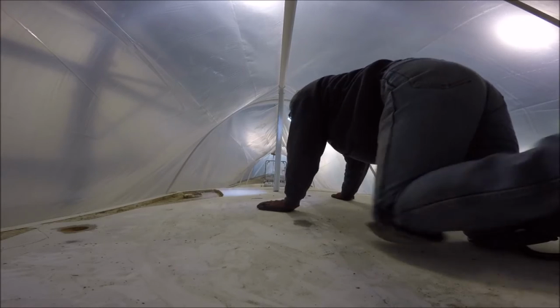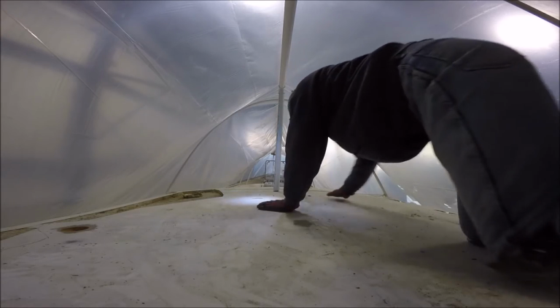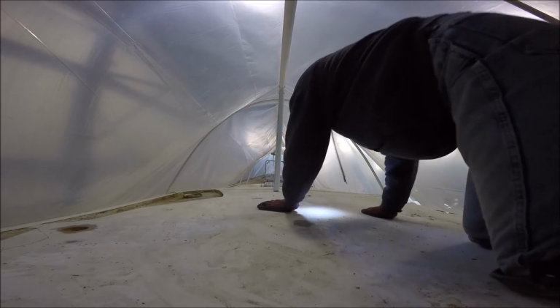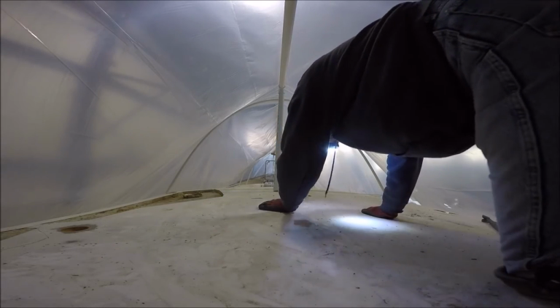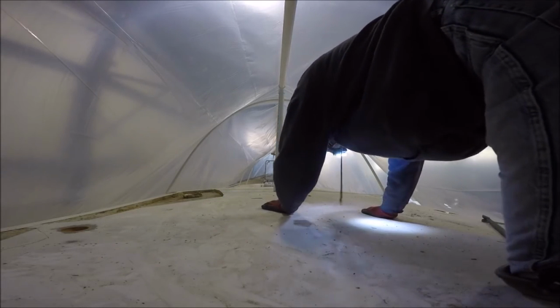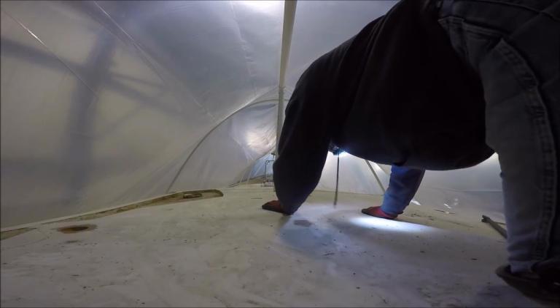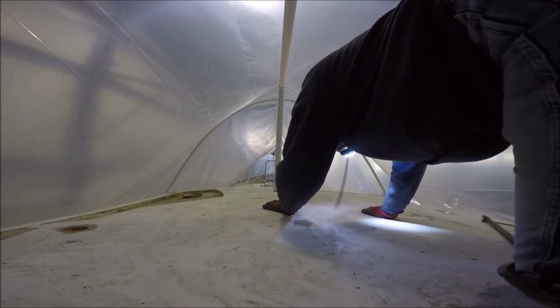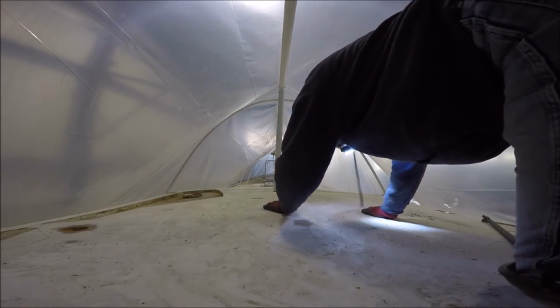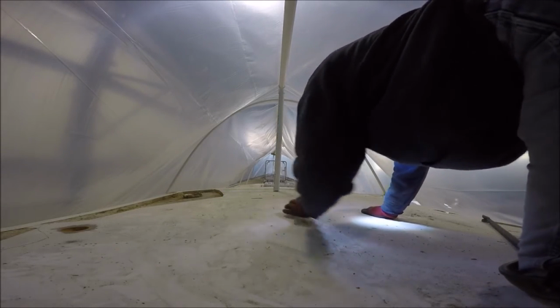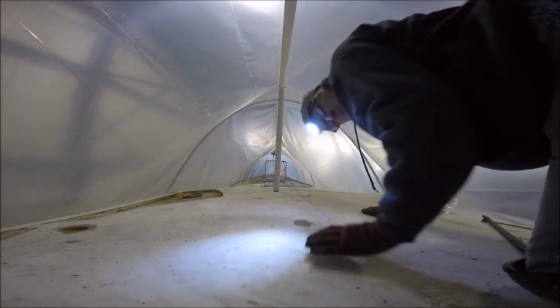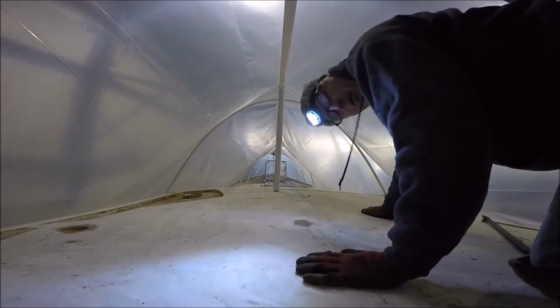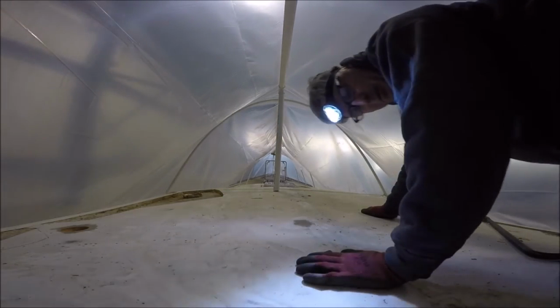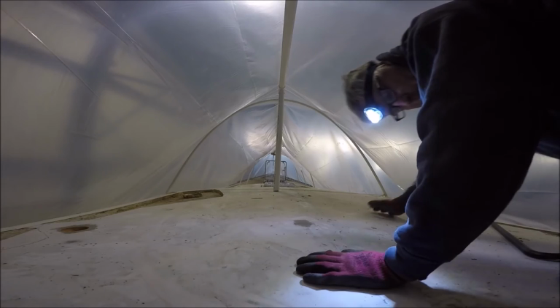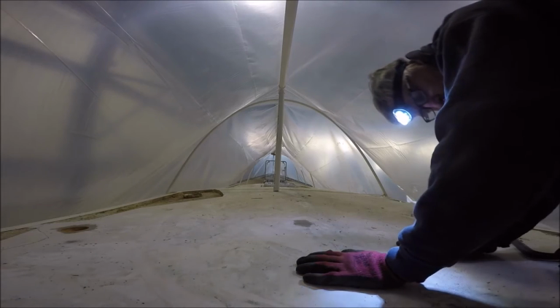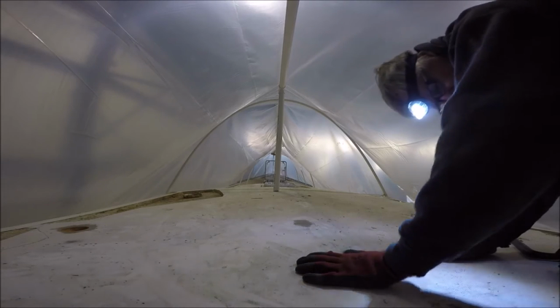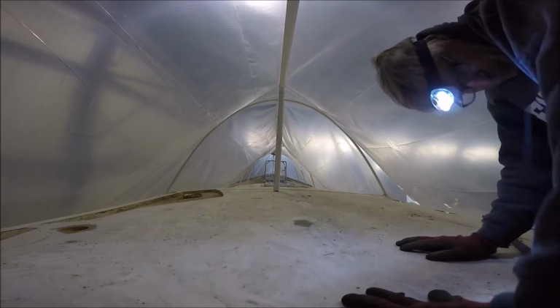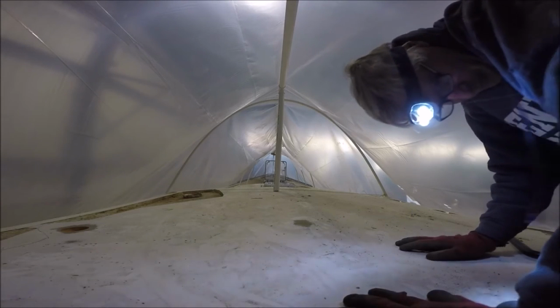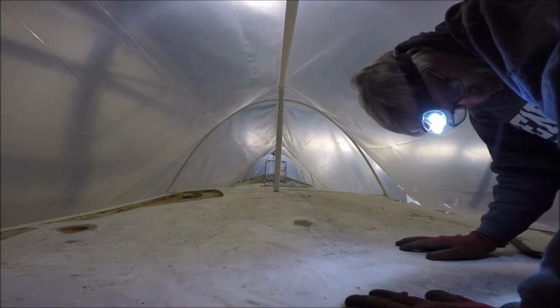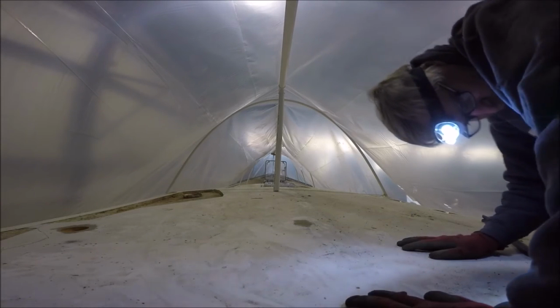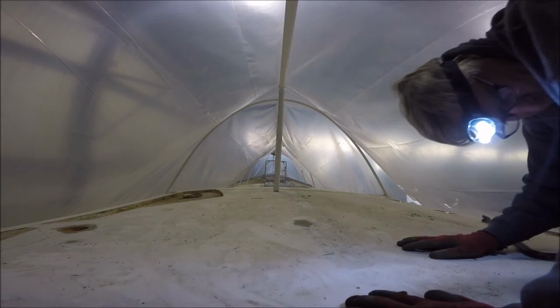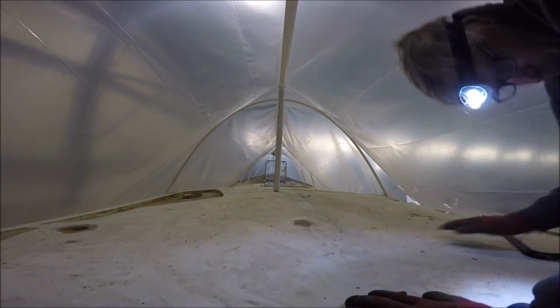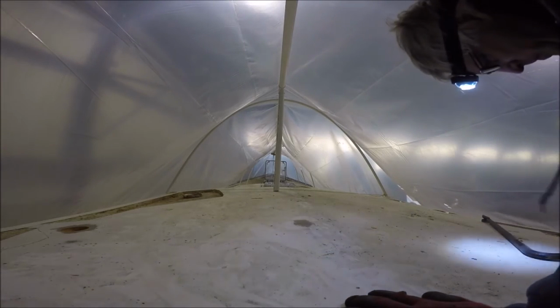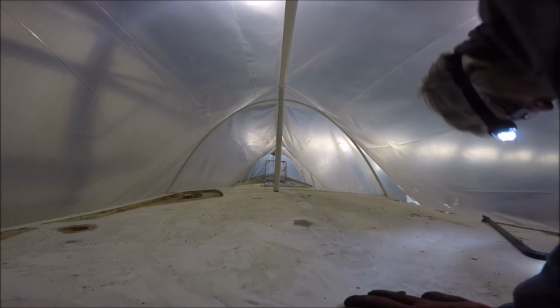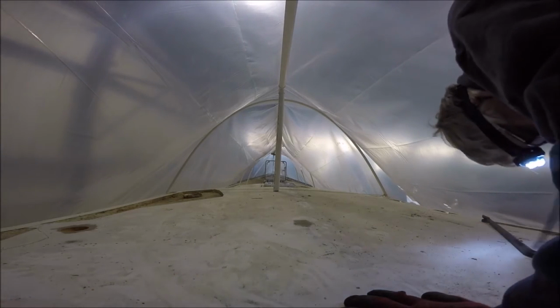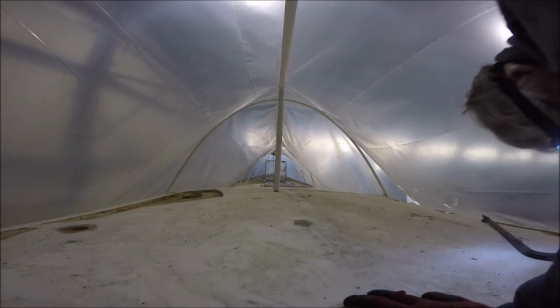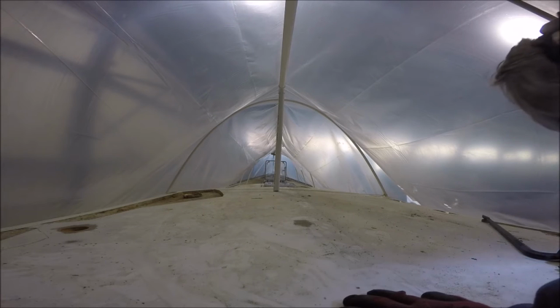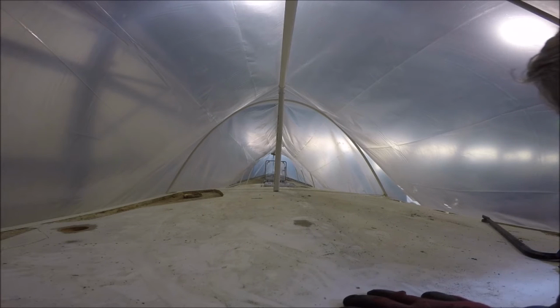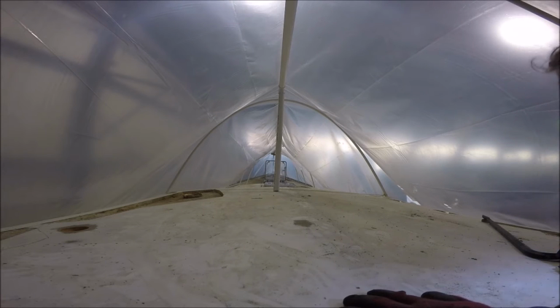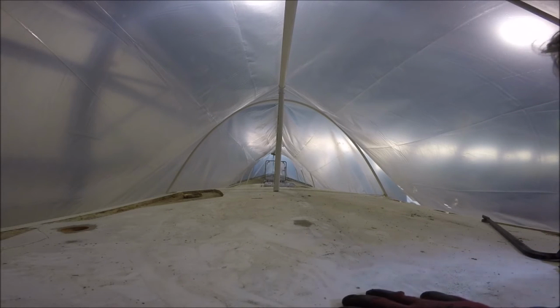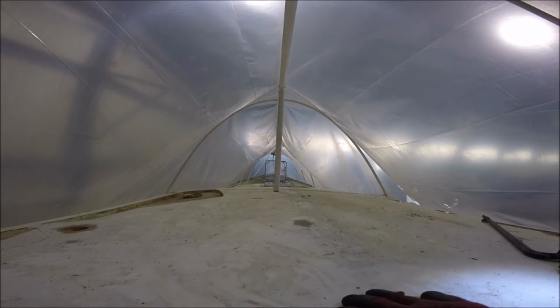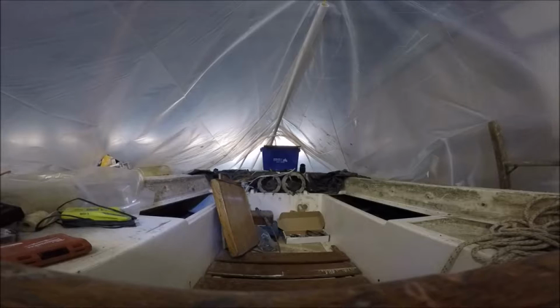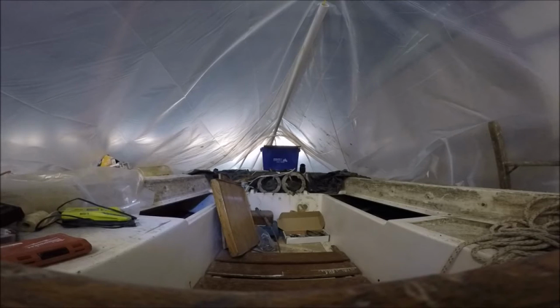So I covered the boat in plastic. This creates another problem in that it makes working on the deck a bit more difficult, but the plastic is necessary until the weather stays consistently above freezing and we don't have the condensation.